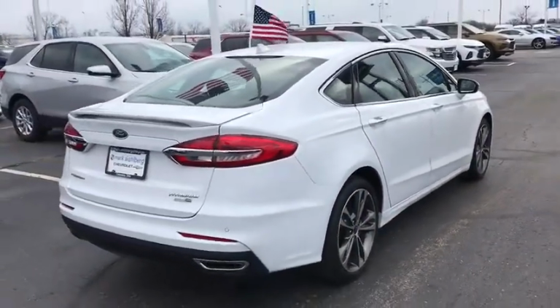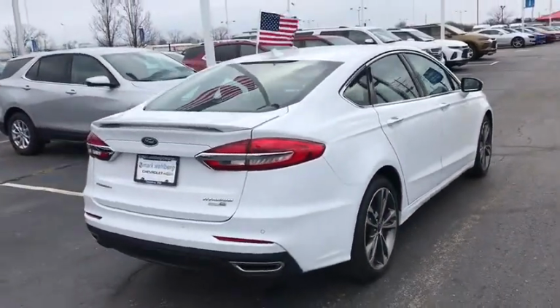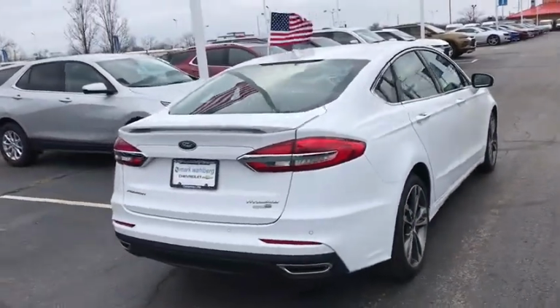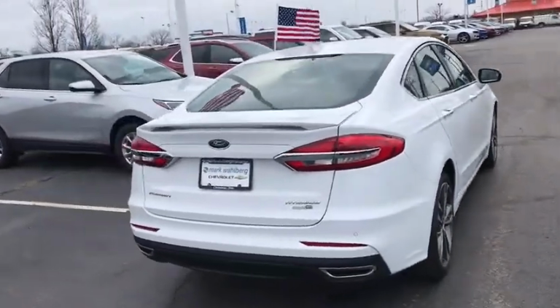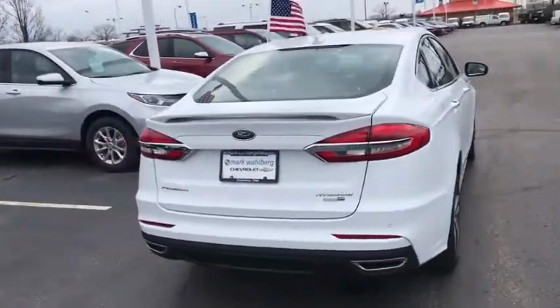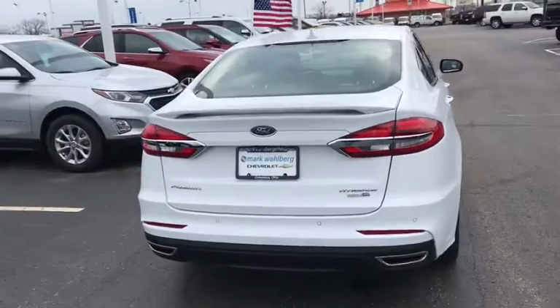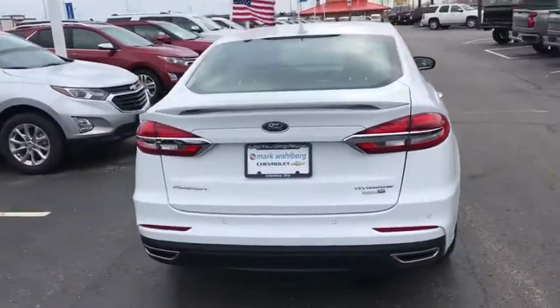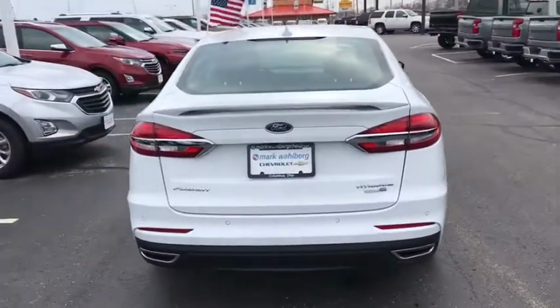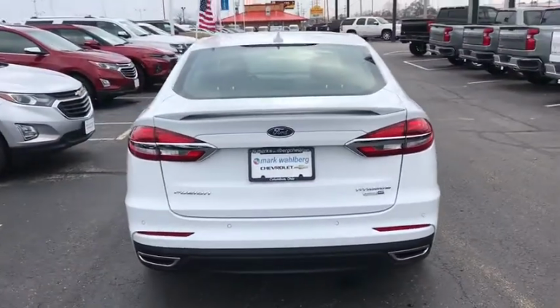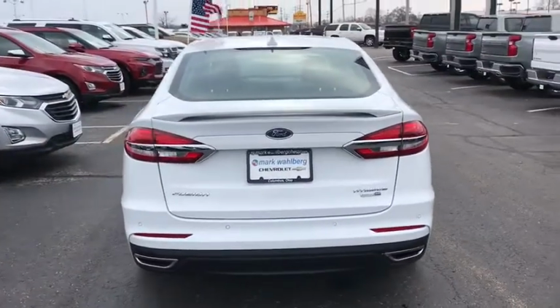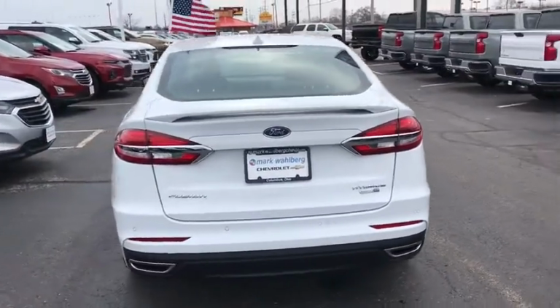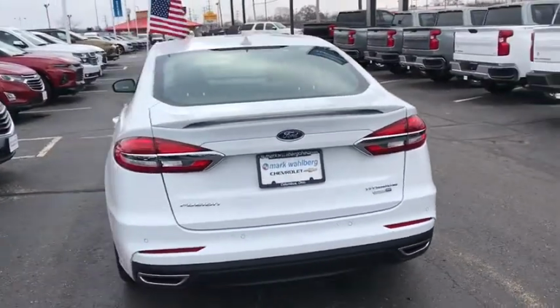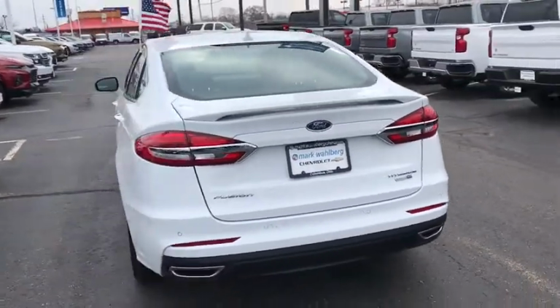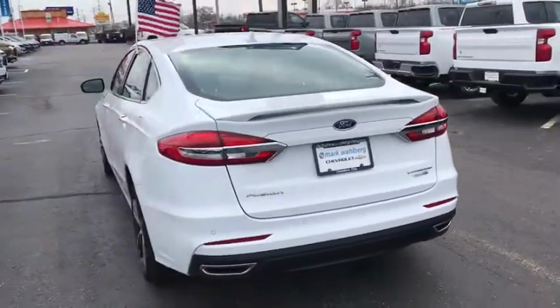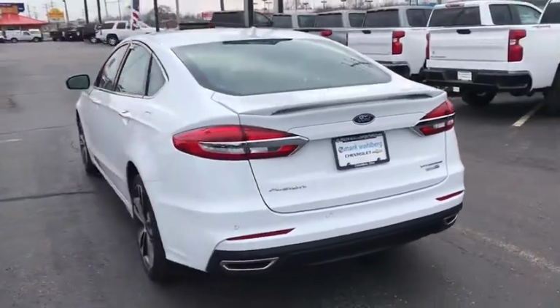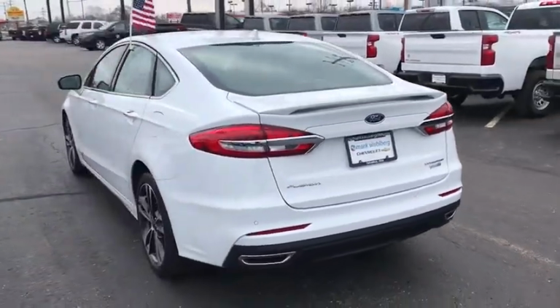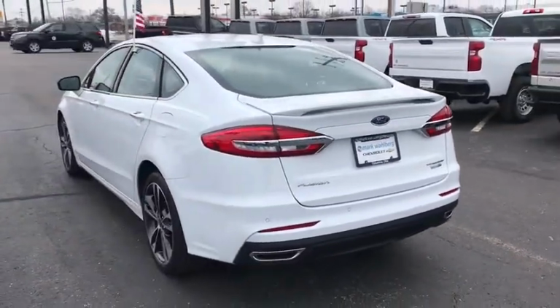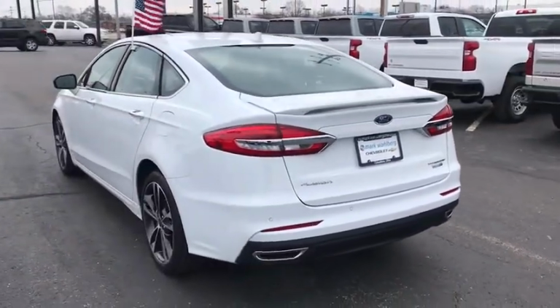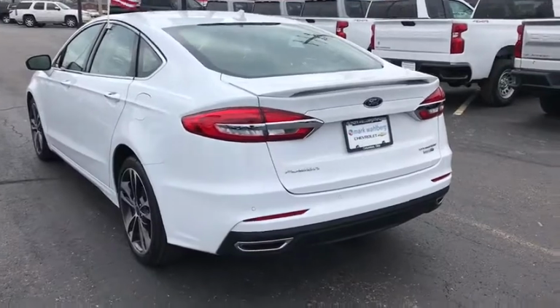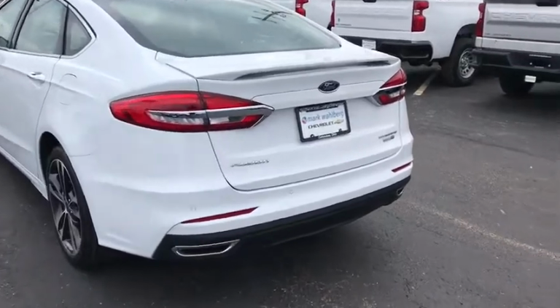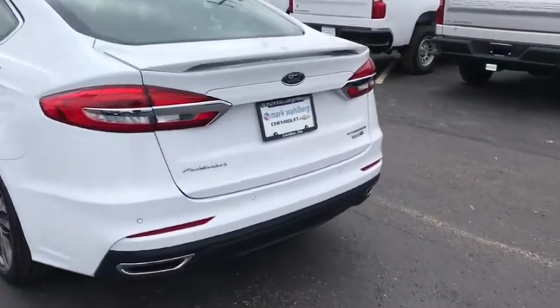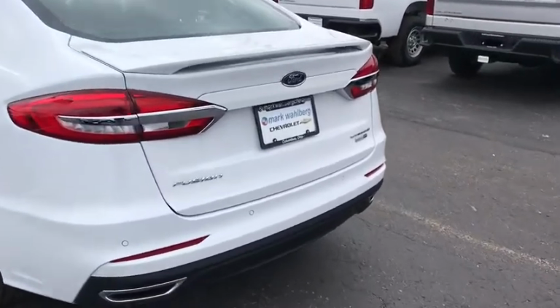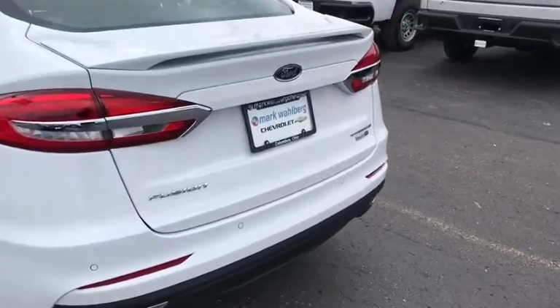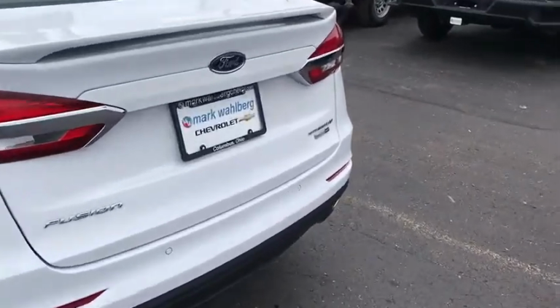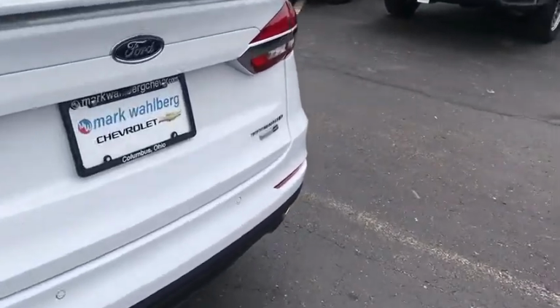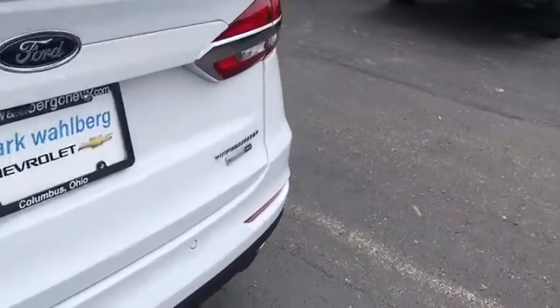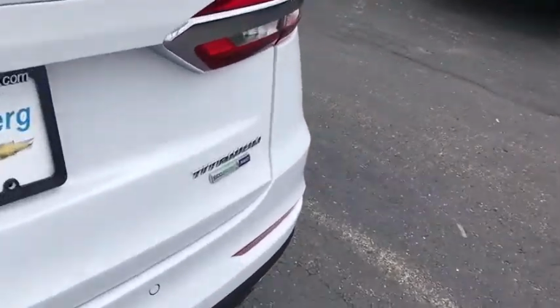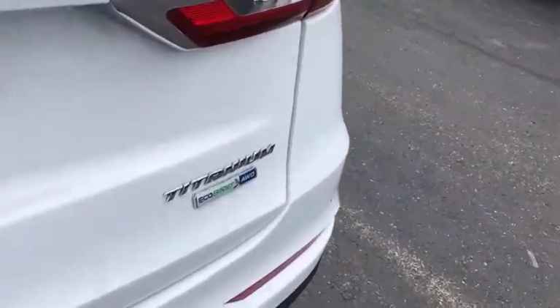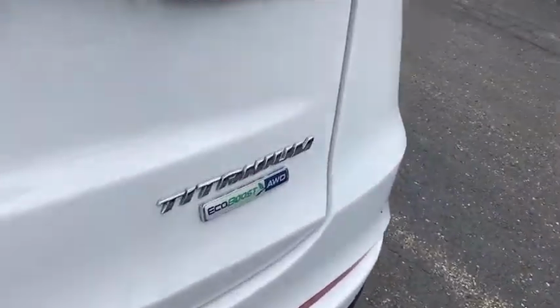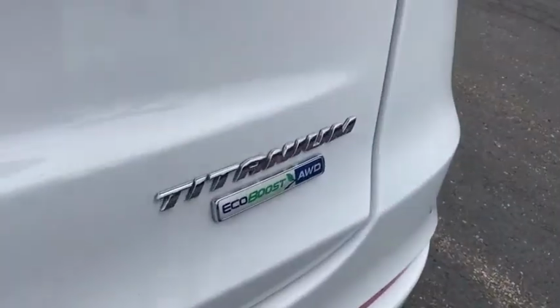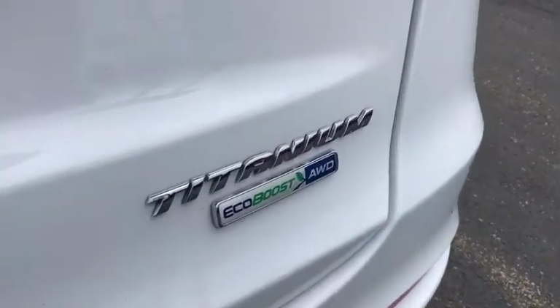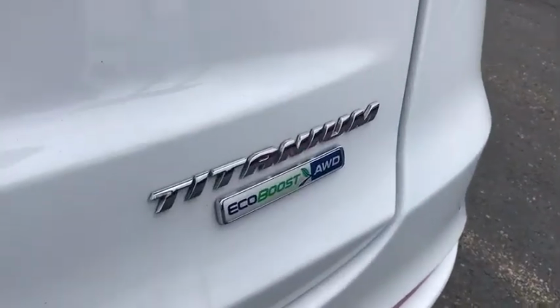Power passenger seat, traction control, navigation system, dual airbags, power steering, four-wheel disc brakes, universal garage door opener, electronic stability control, rear window defroster.